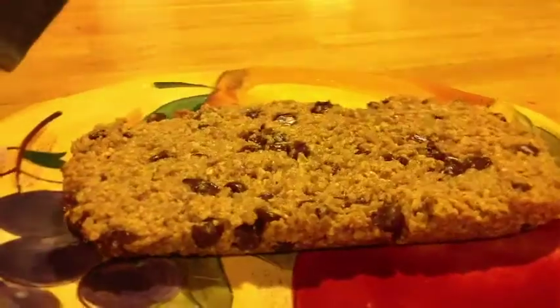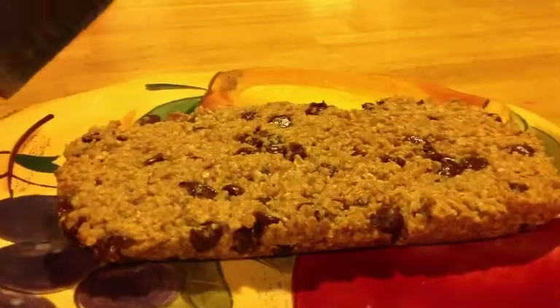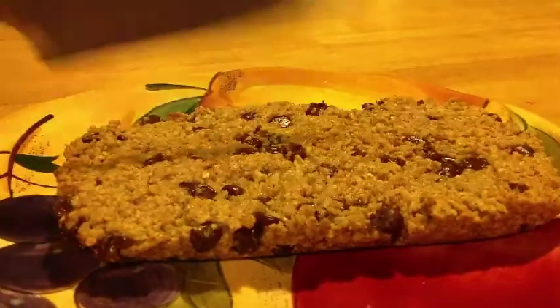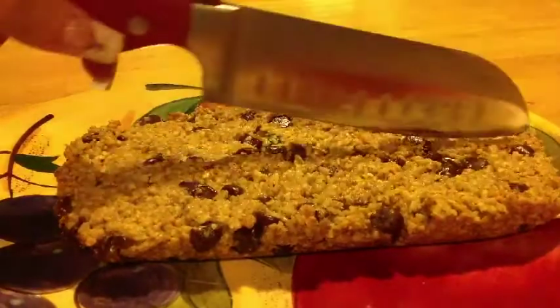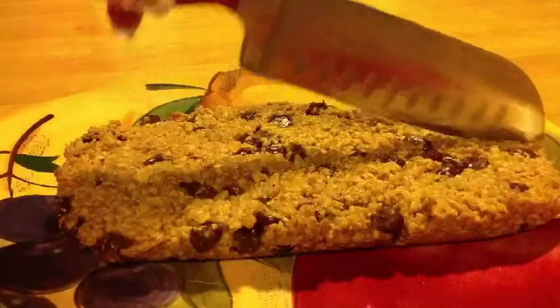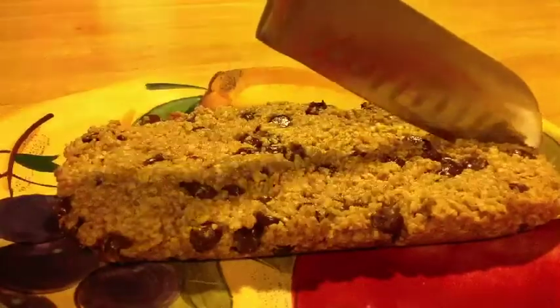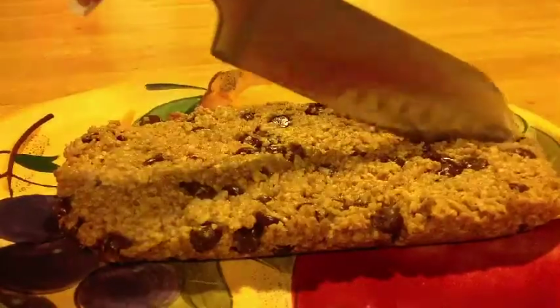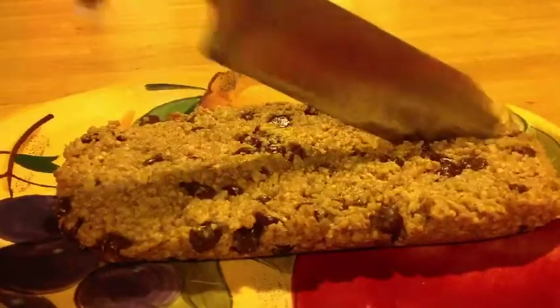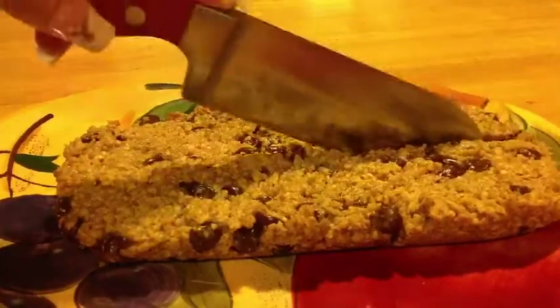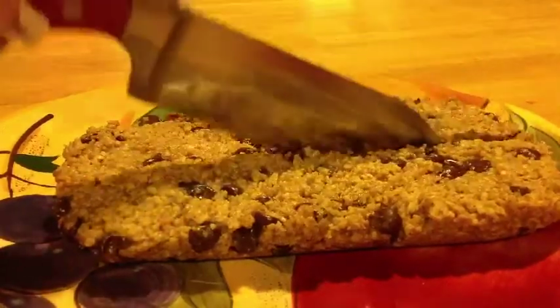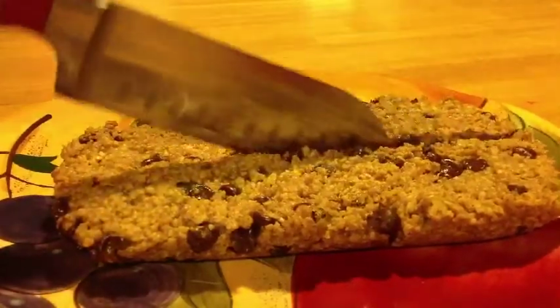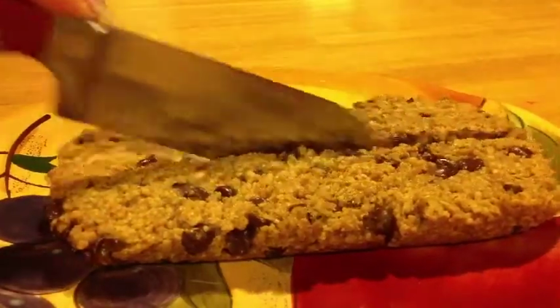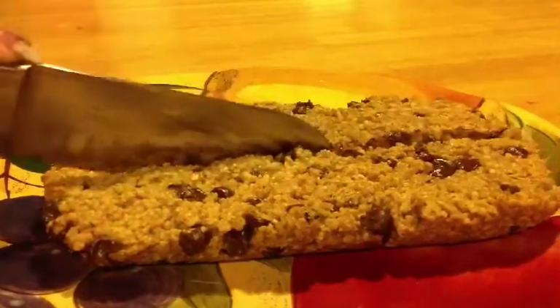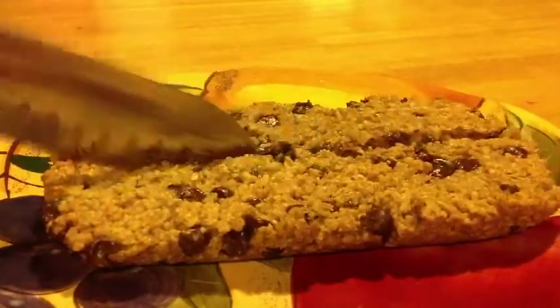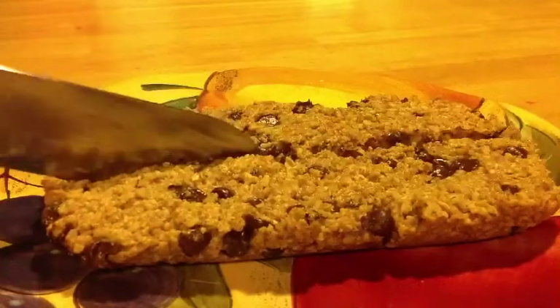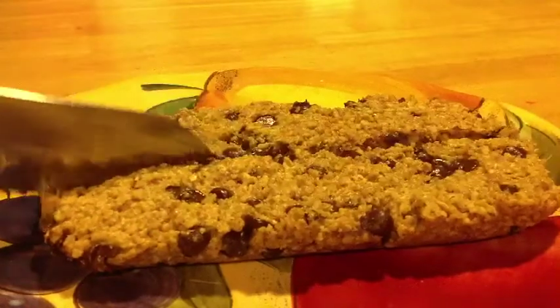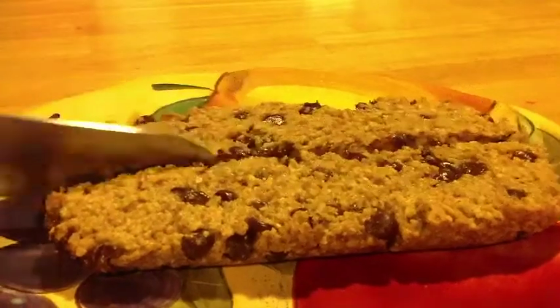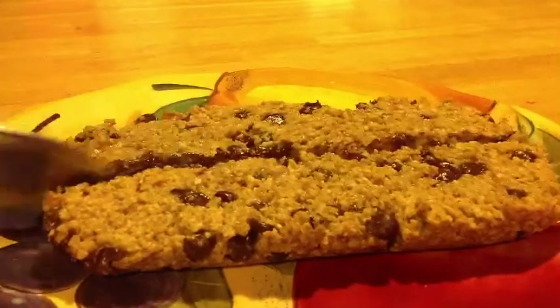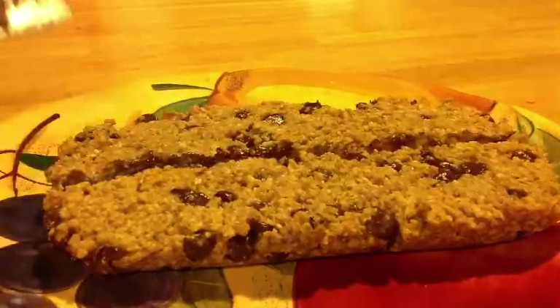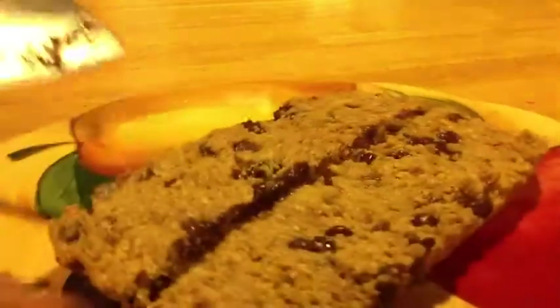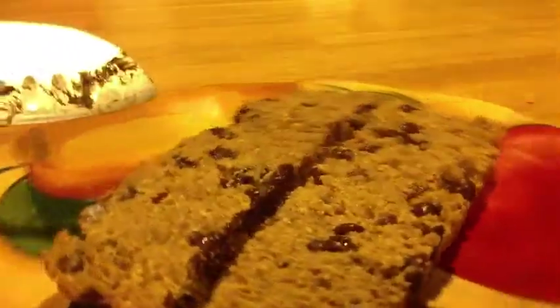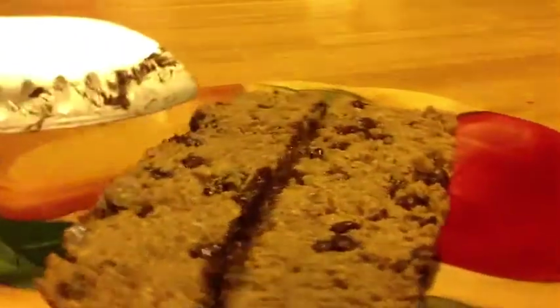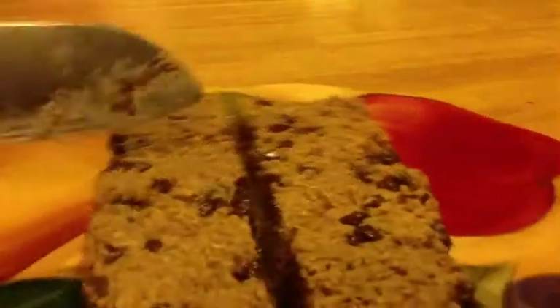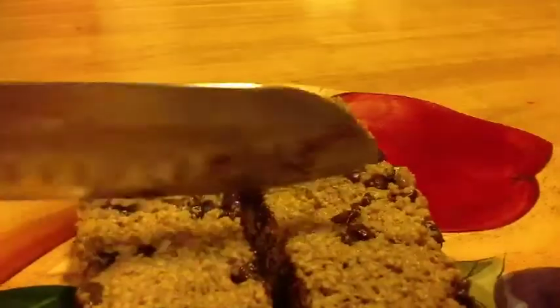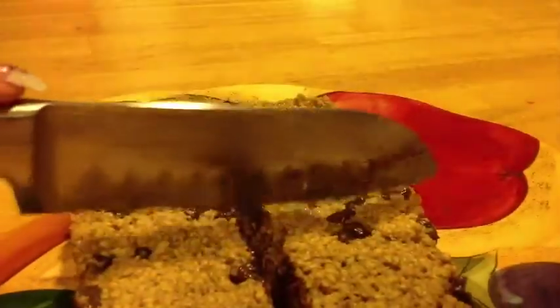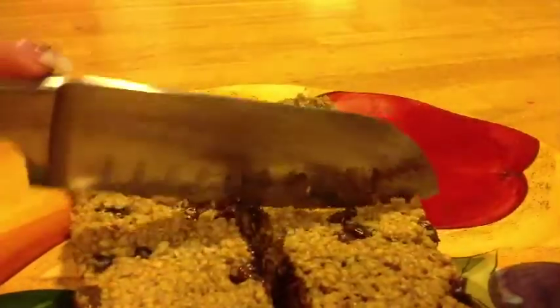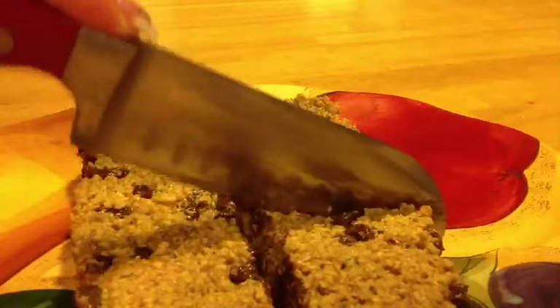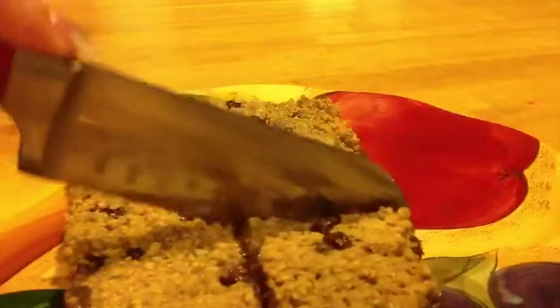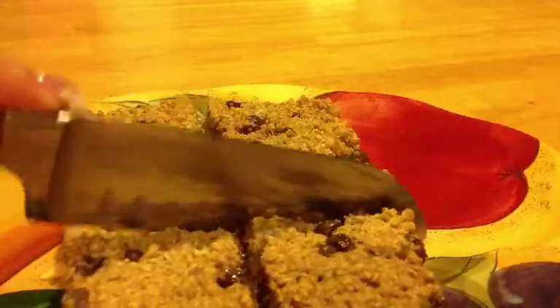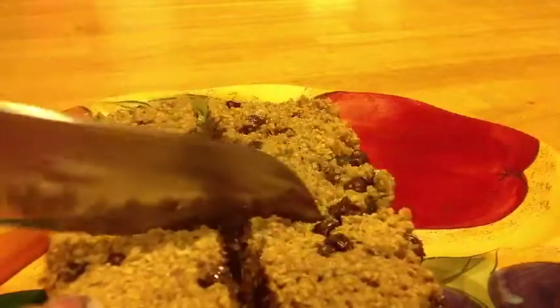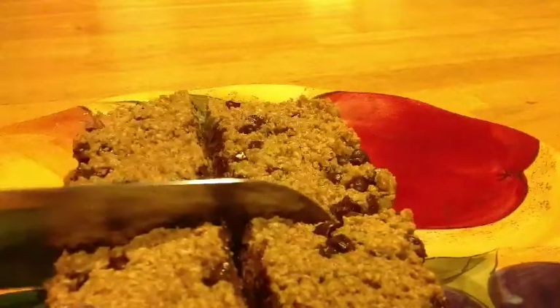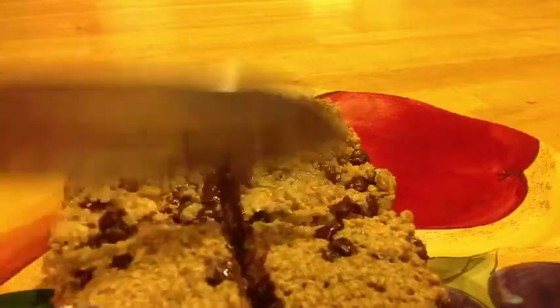Once the granola bars have been in the oven for around 20 minutes, or until they're golden brown and firm to the touch, you can go ahead and set them aside for 30 minutes so they can cool off. Then cut them into six slices. This feeds about six people.